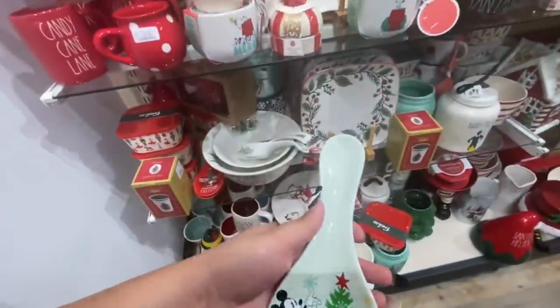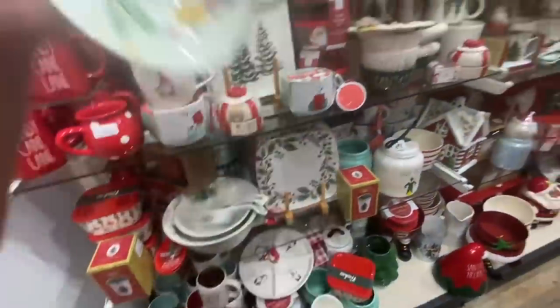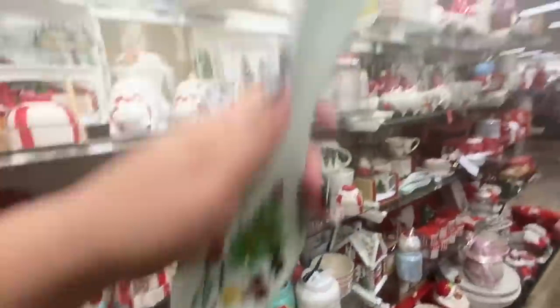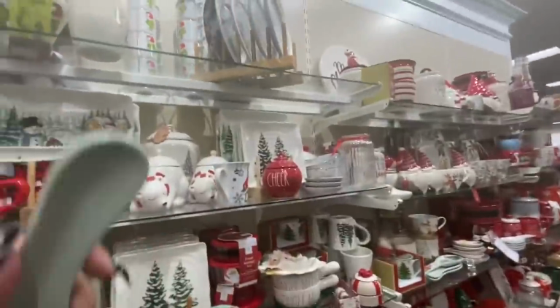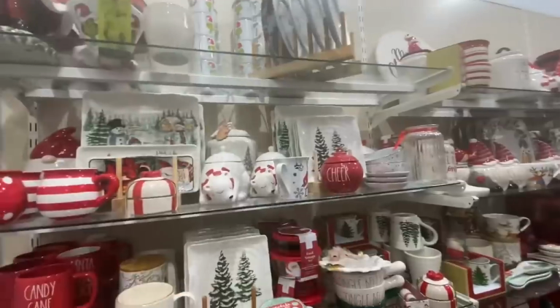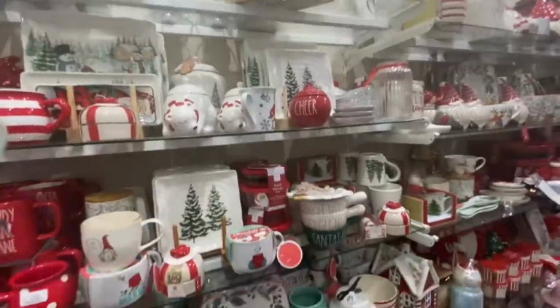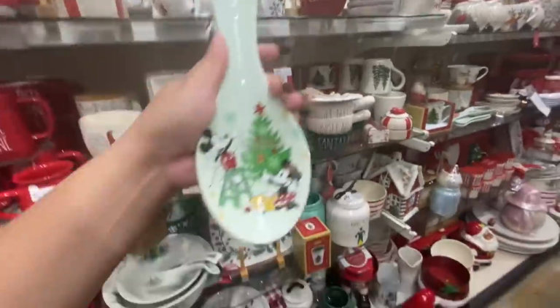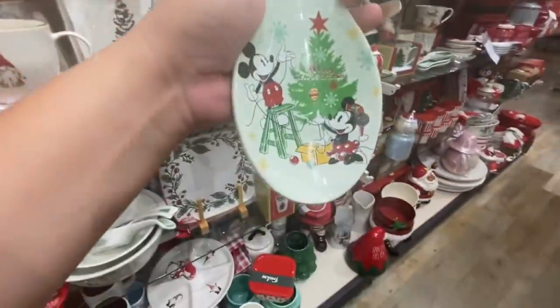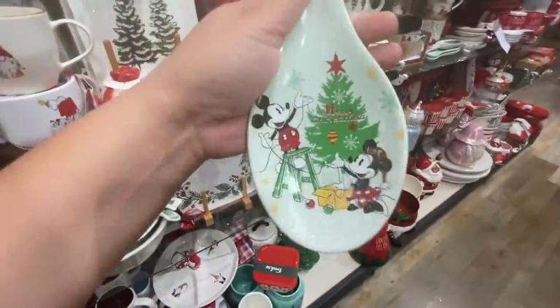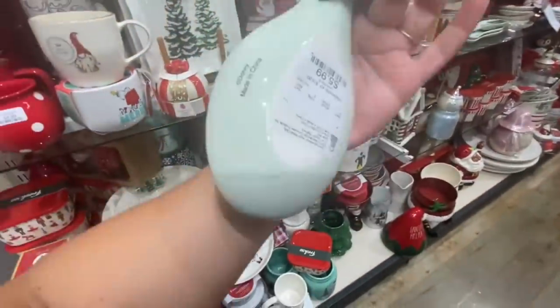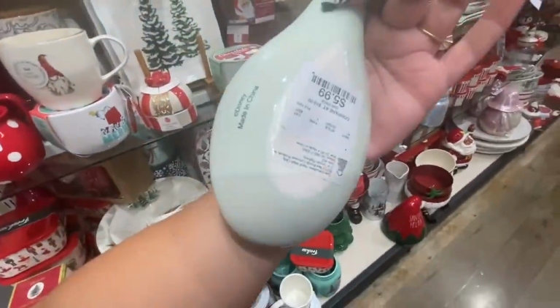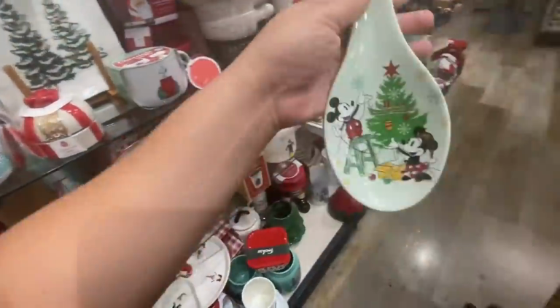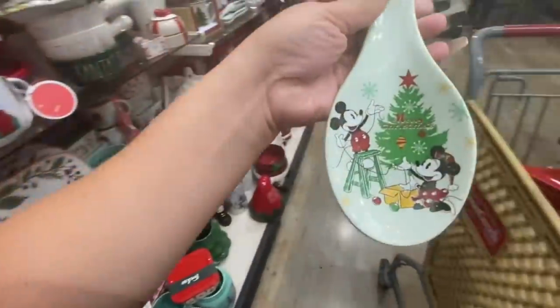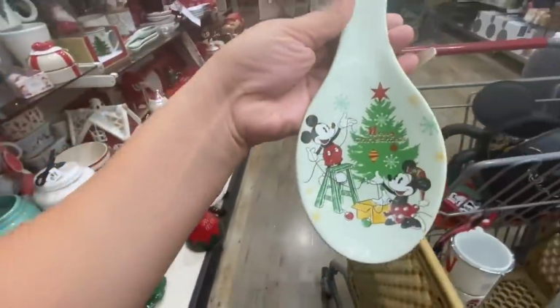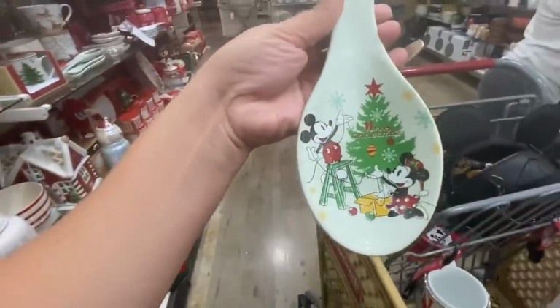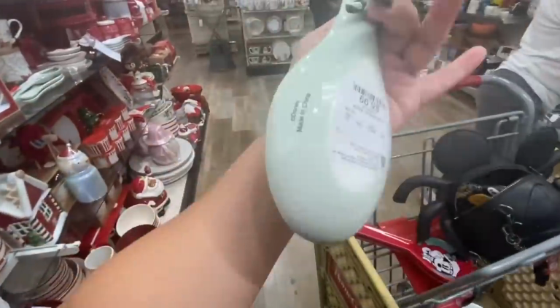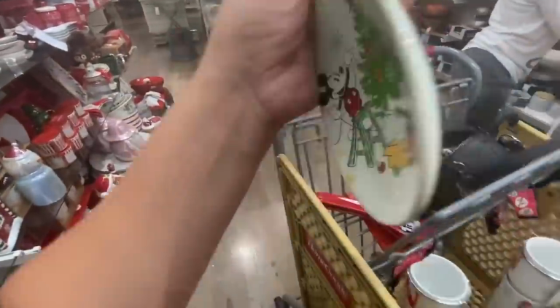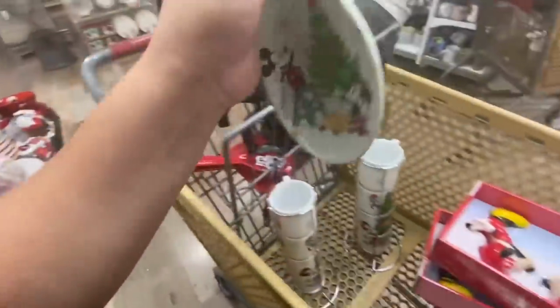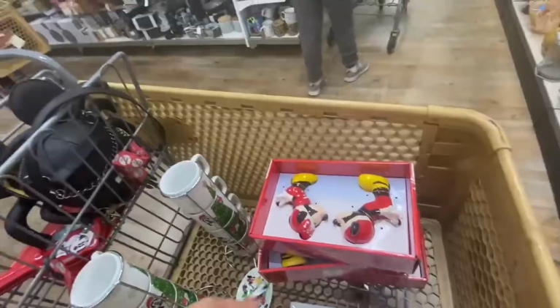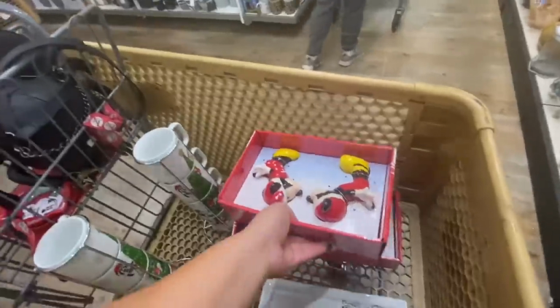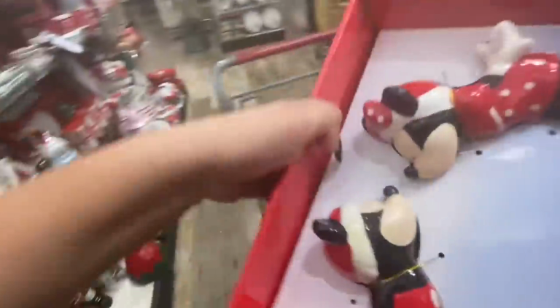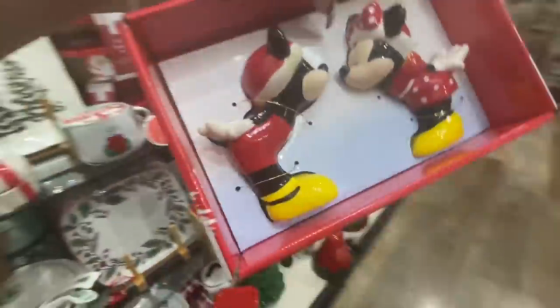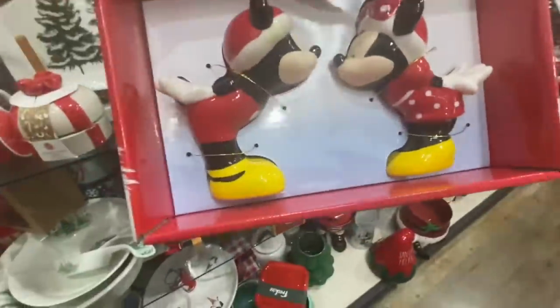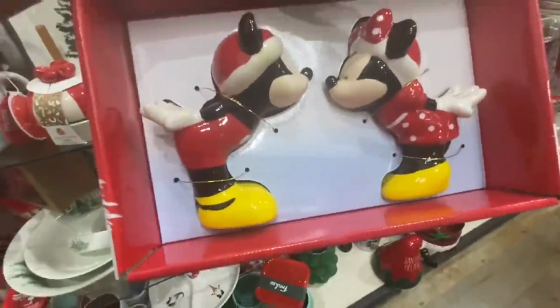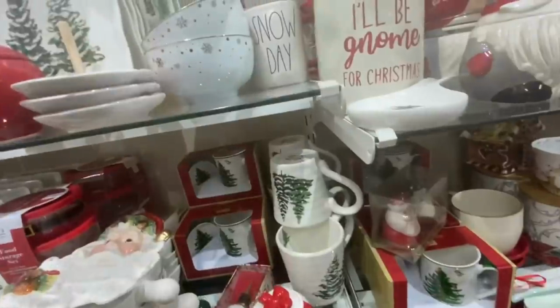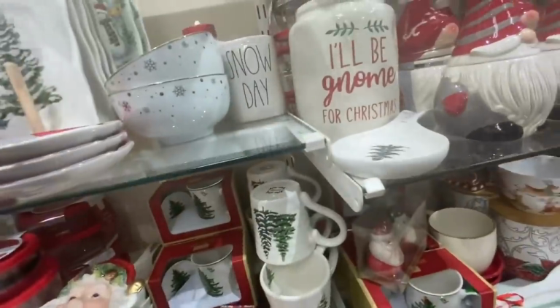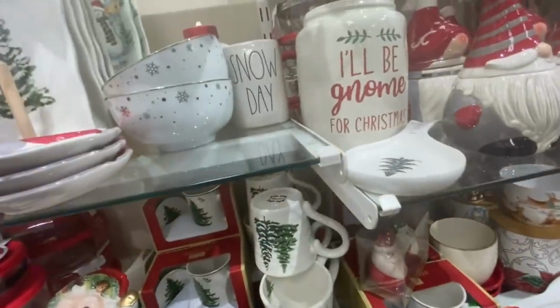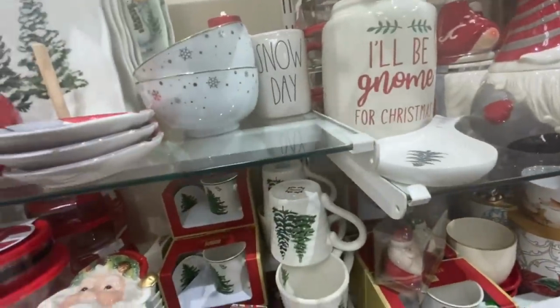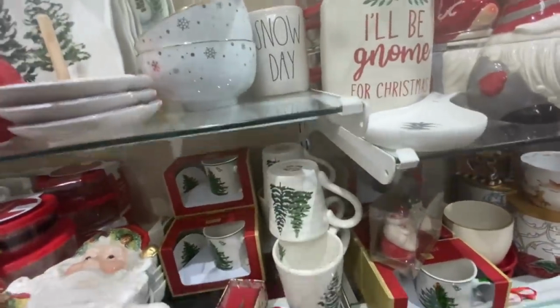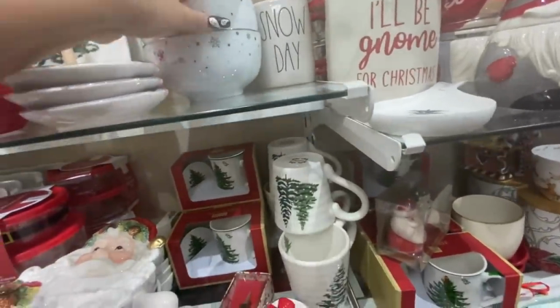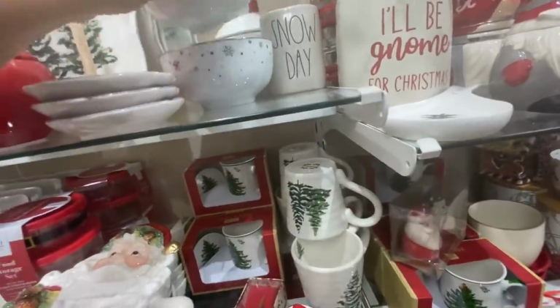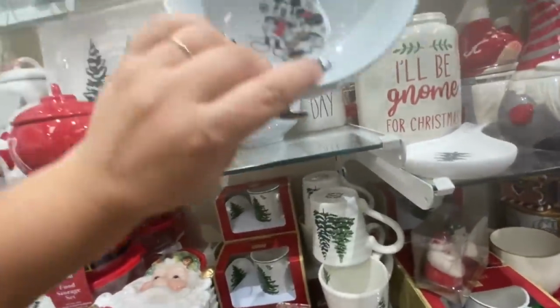I found it all here in this section over here. The spoon rest is $5.99, so cute — there was only one. And then I found the salt and pepper shaker. Oh my god, are these the Moana bowls? They are Moana bowls!